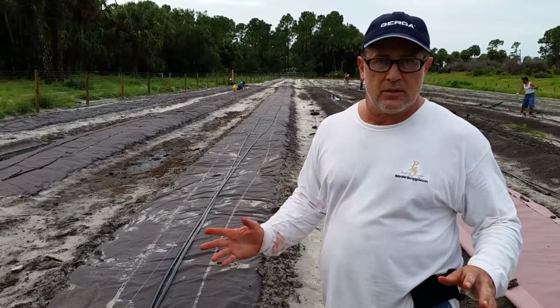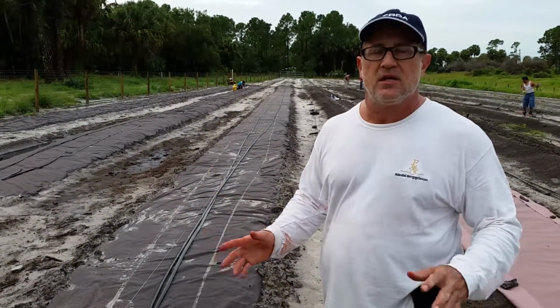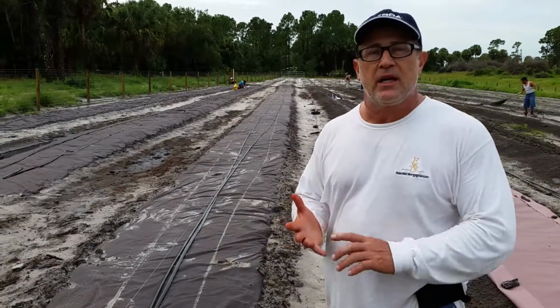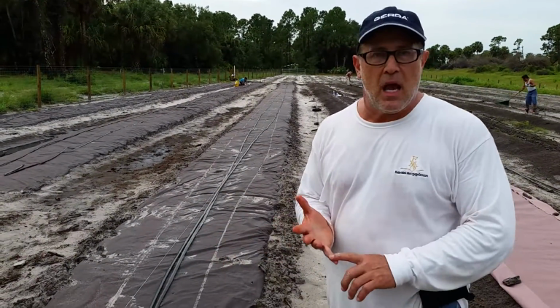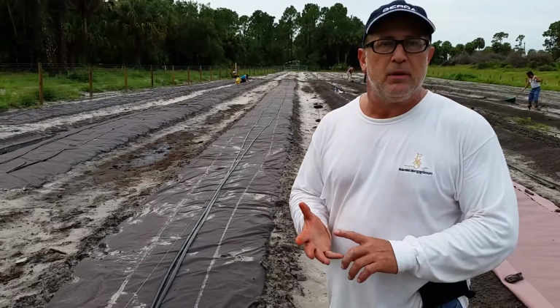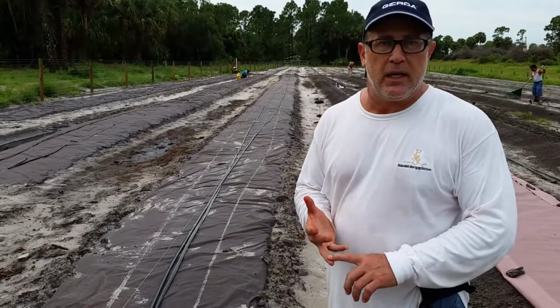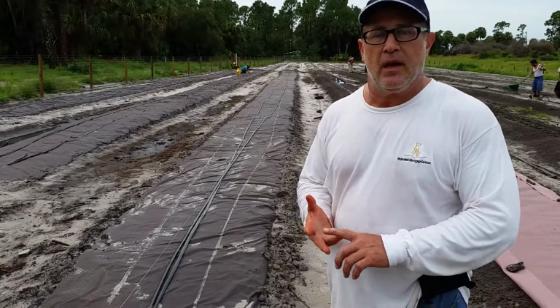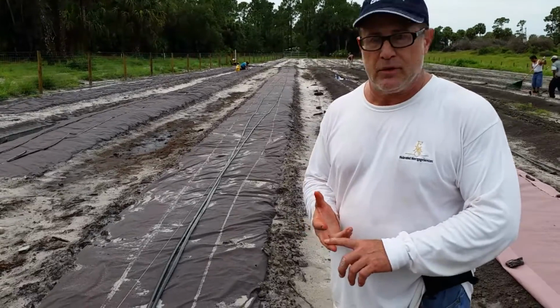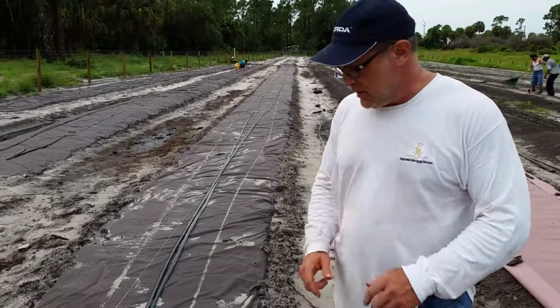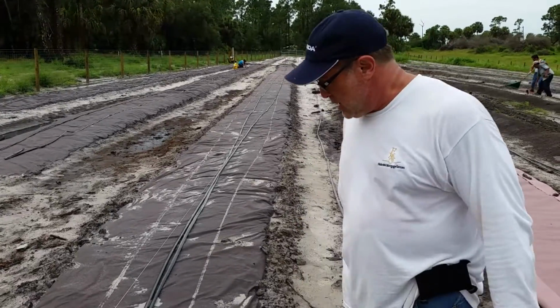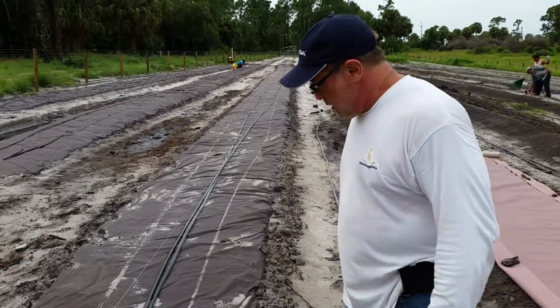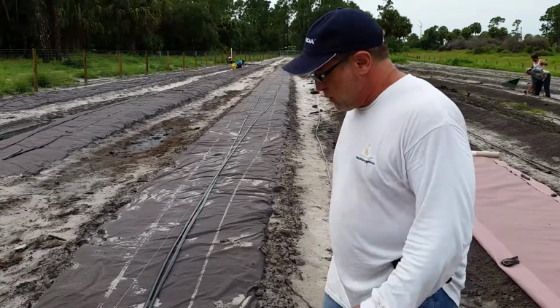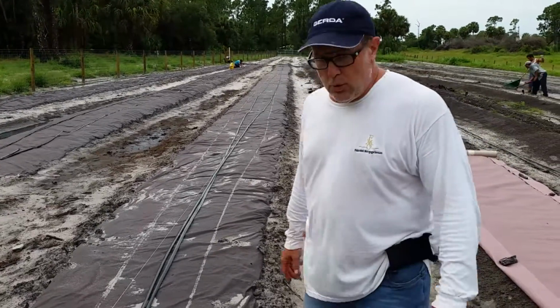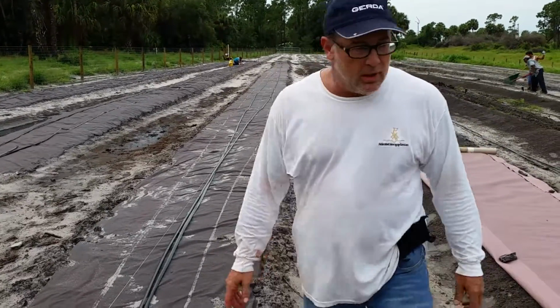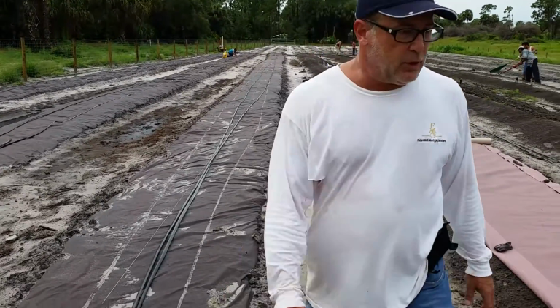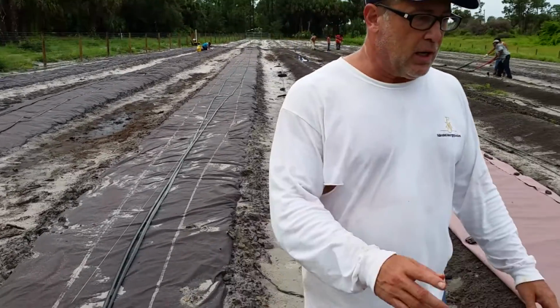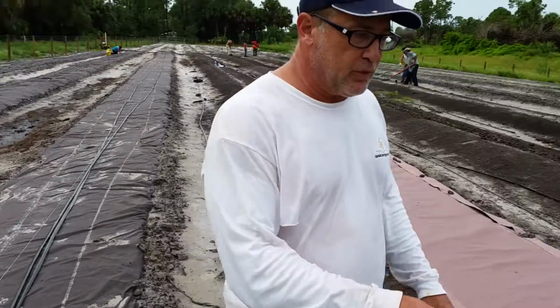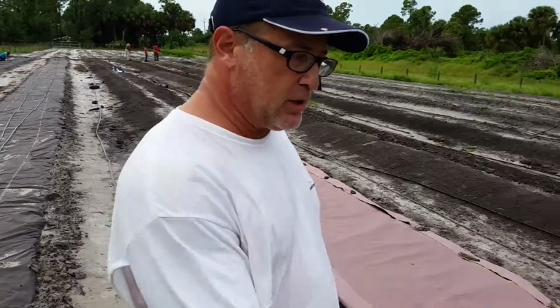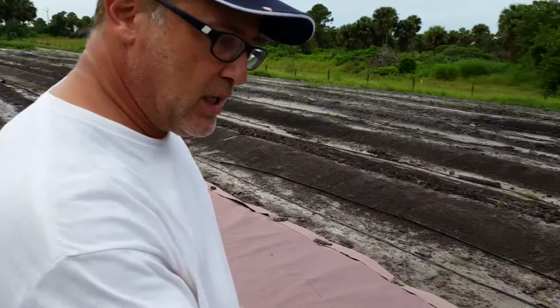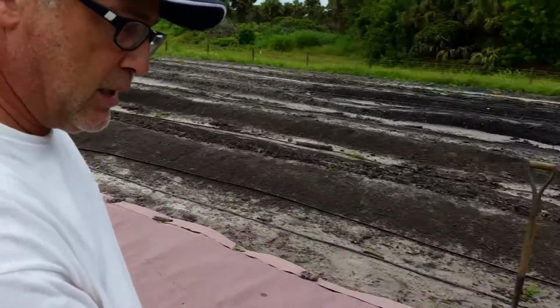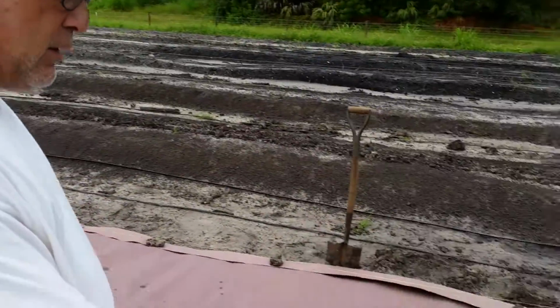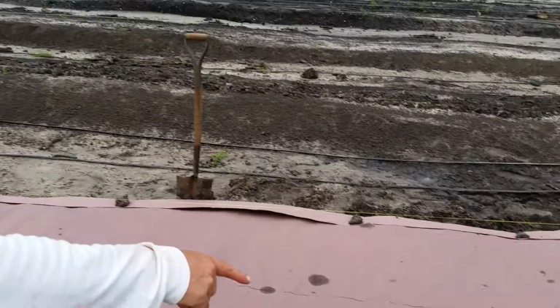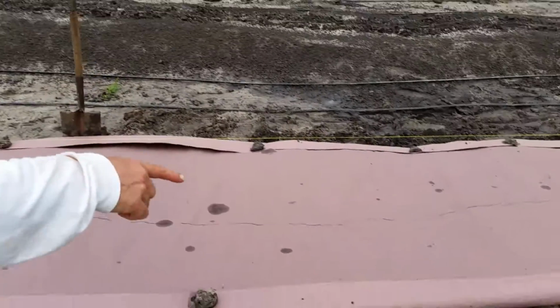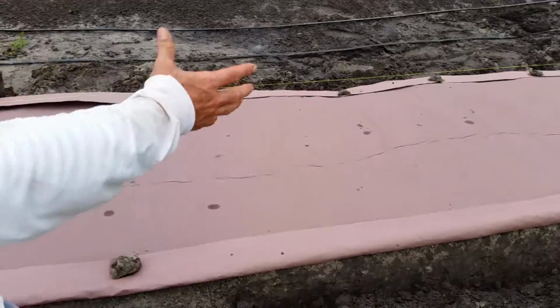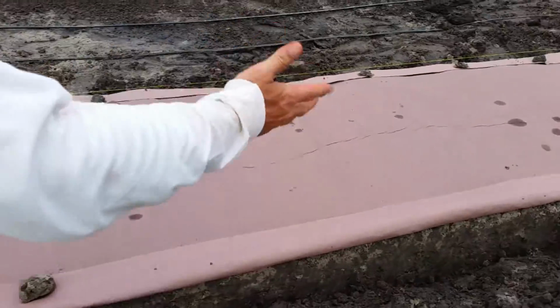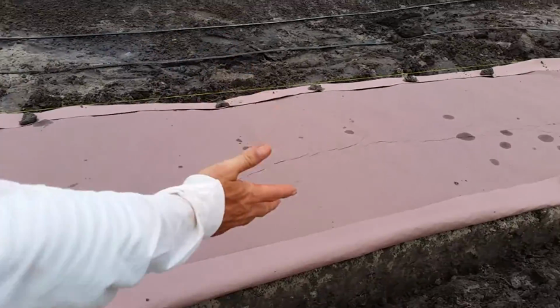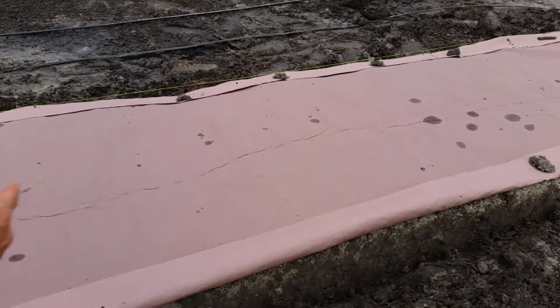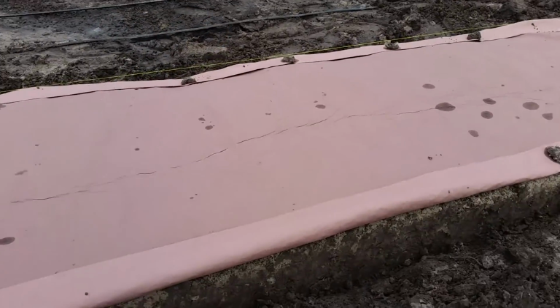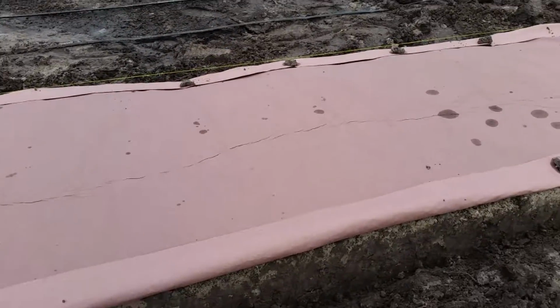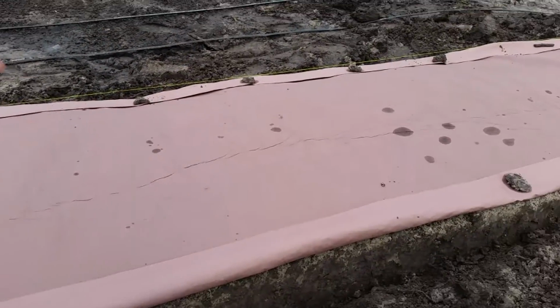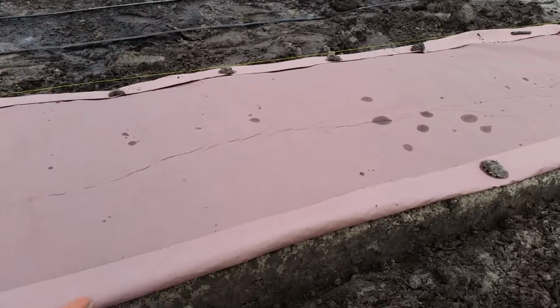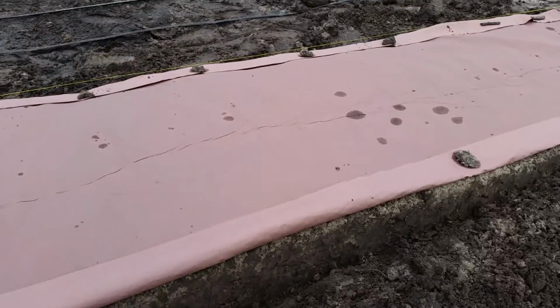It saves a lot of time and money and effort. So if you look carefully you can see this is a dry application, of course in between rains.